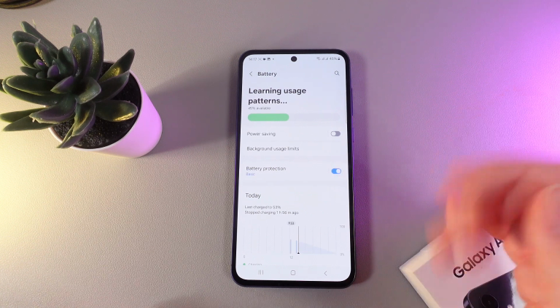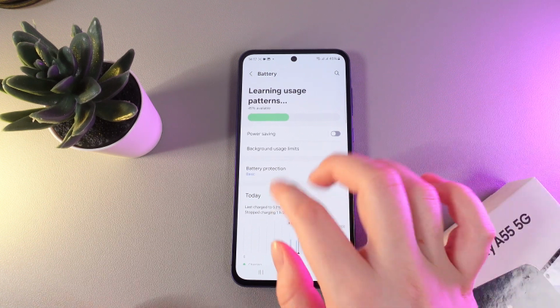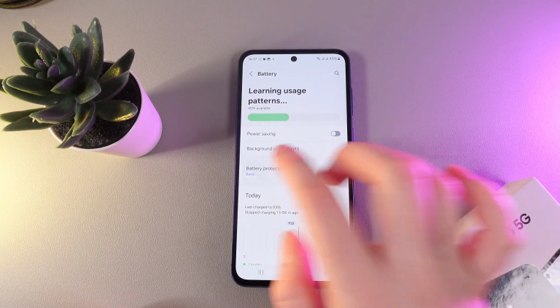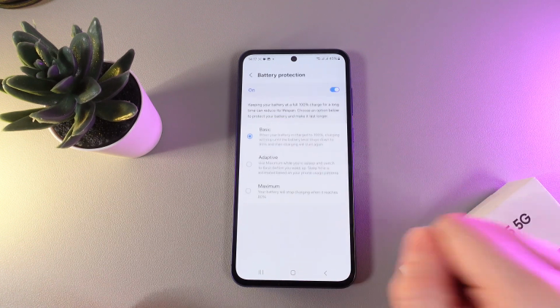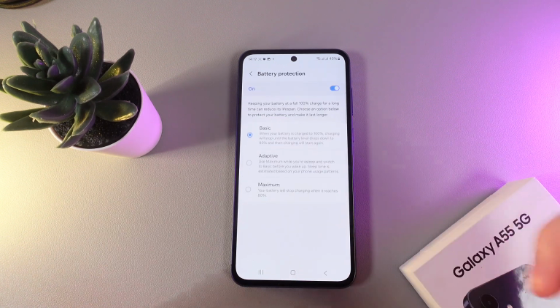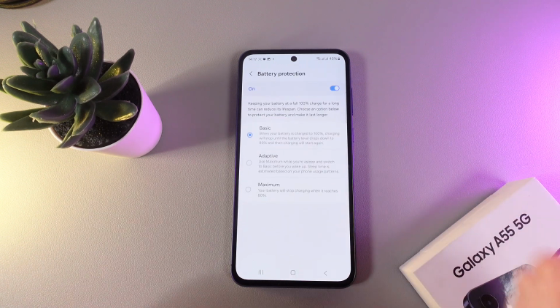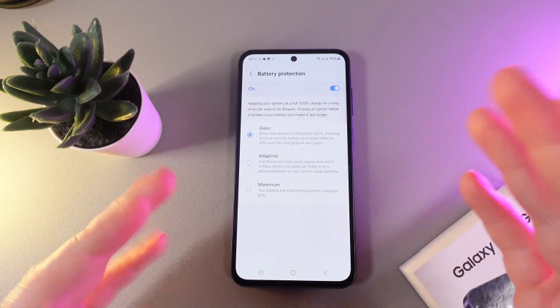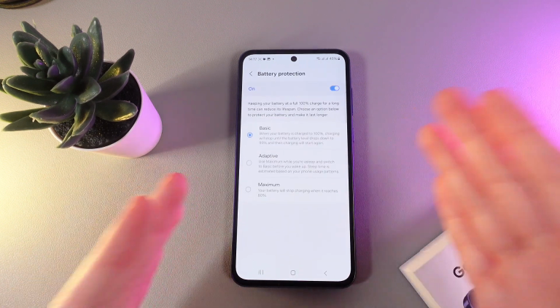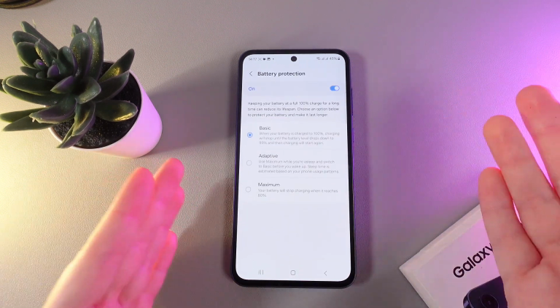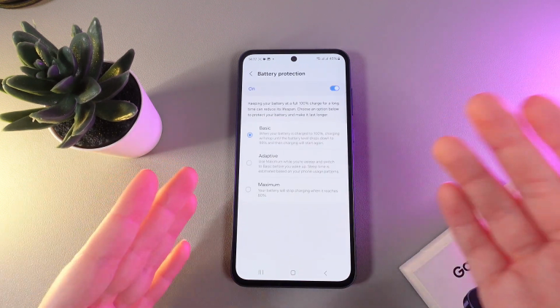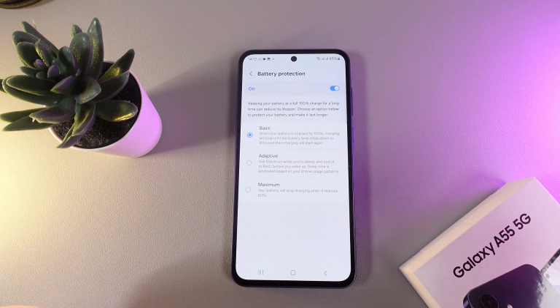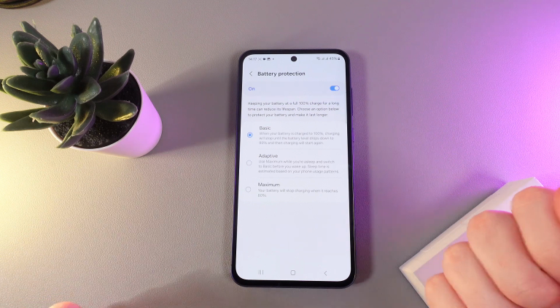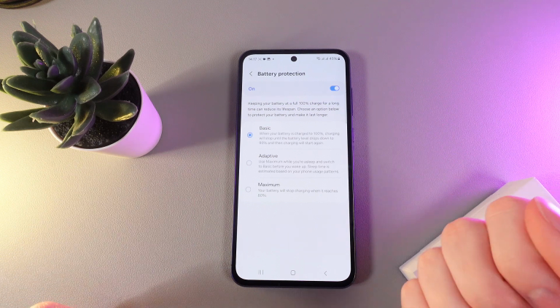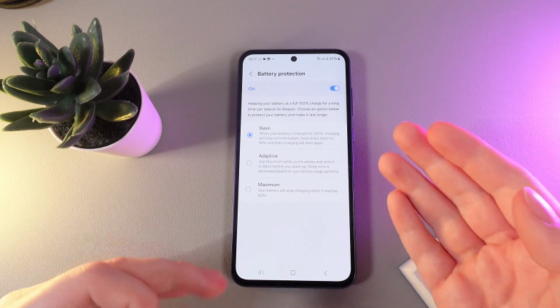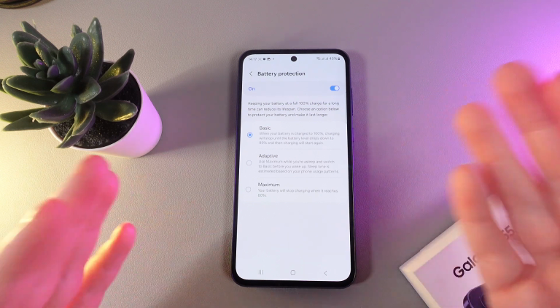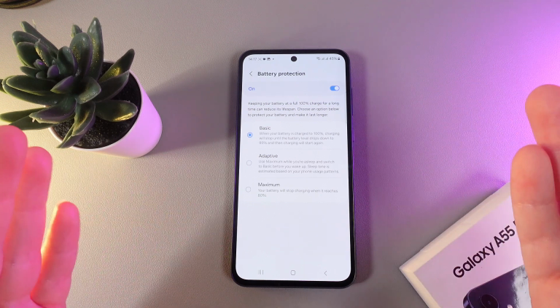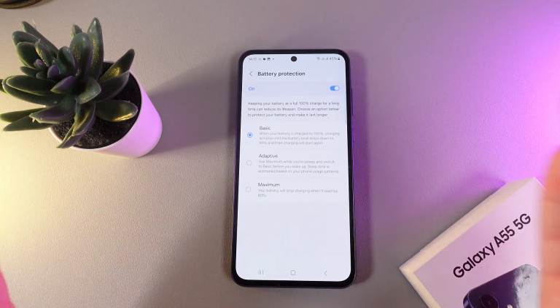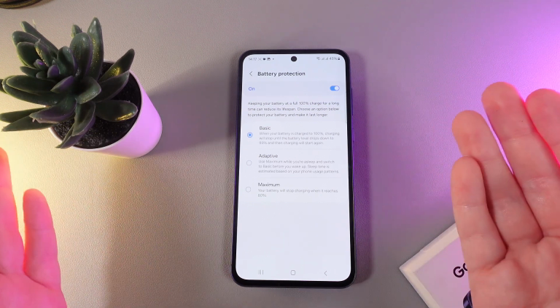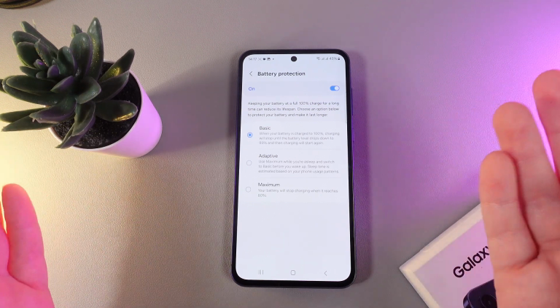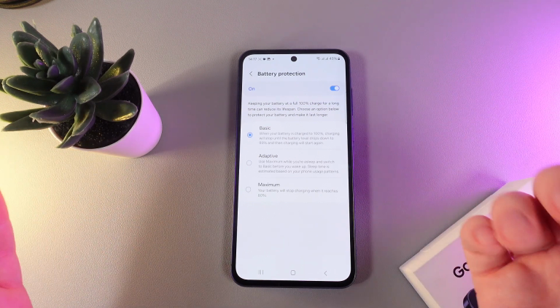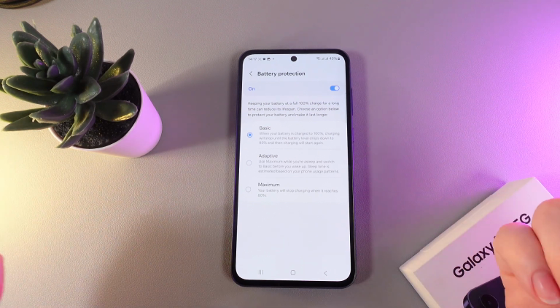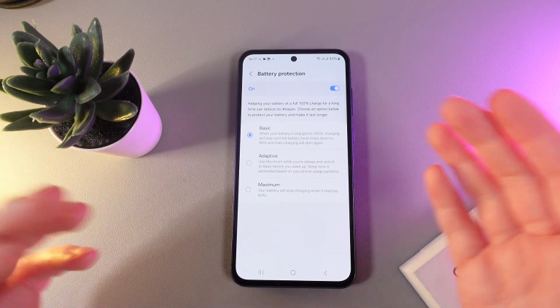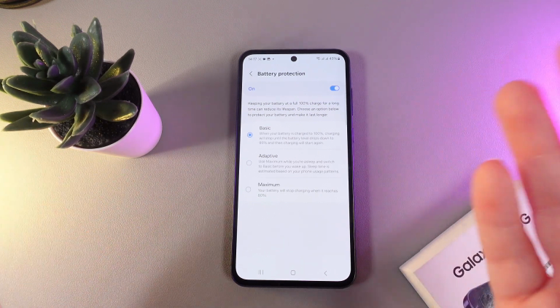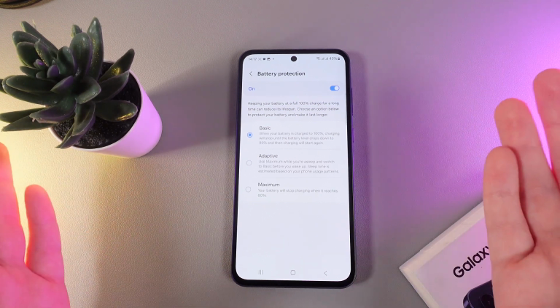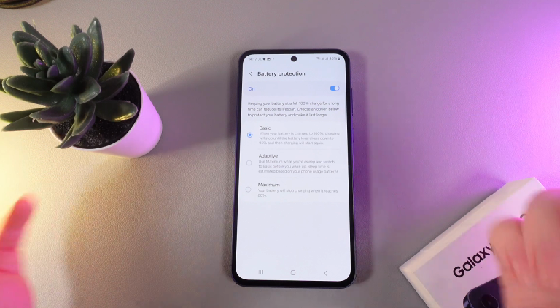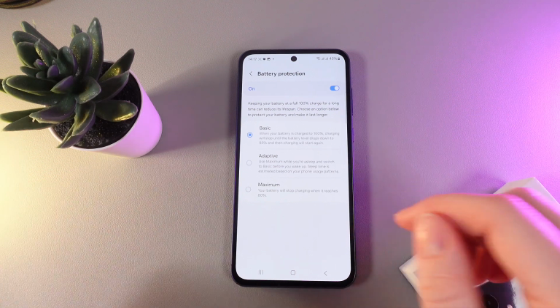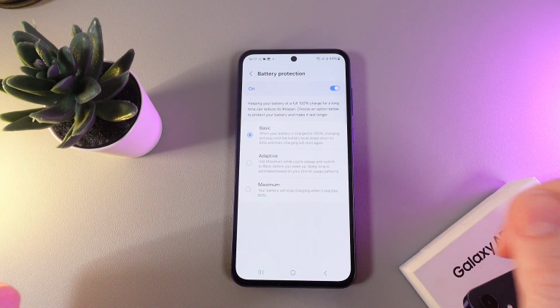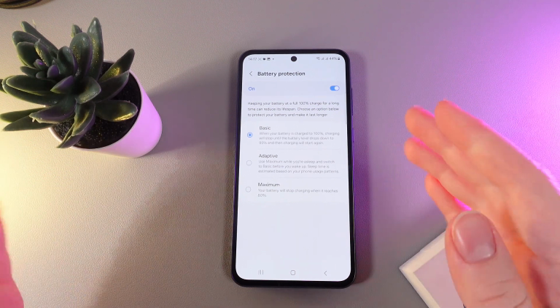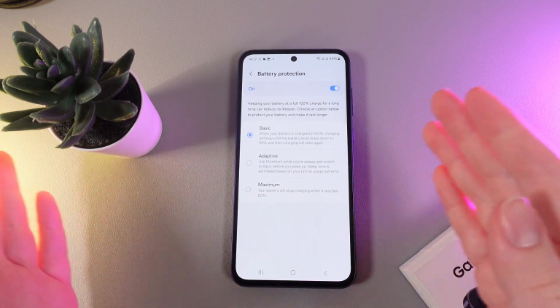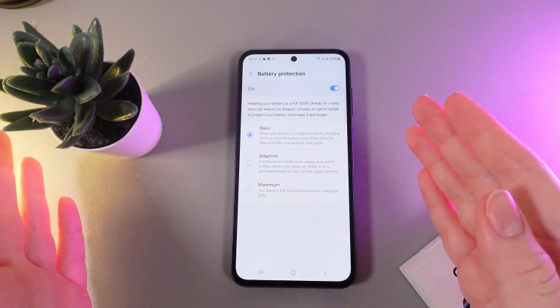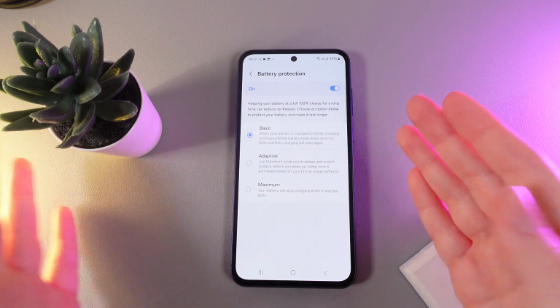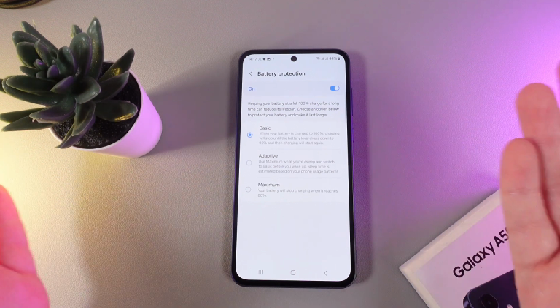By clicking on this tab we can read some information. The description says that keeping your battery at full 100% charge for a long time can reduce its lifespan. Choose an option below to protect your battery and make it last longer.